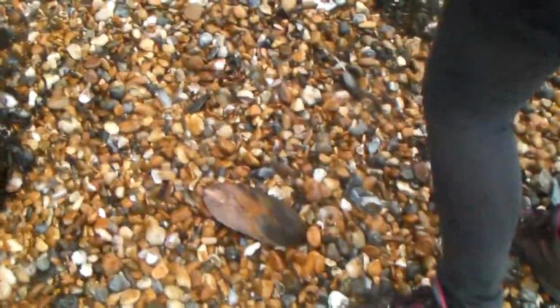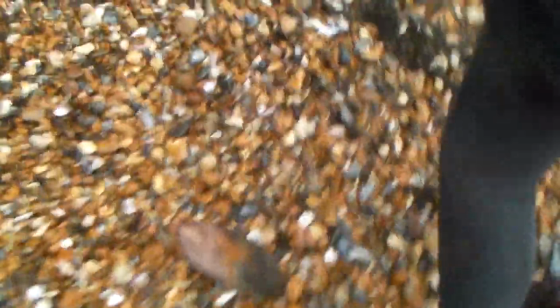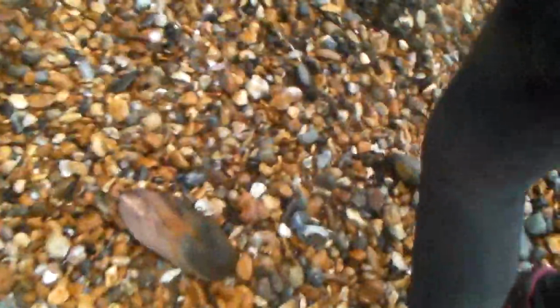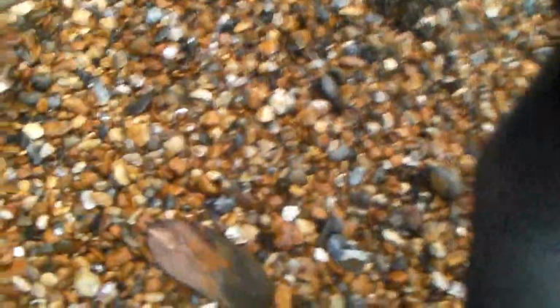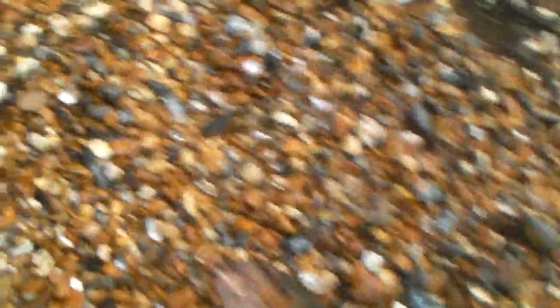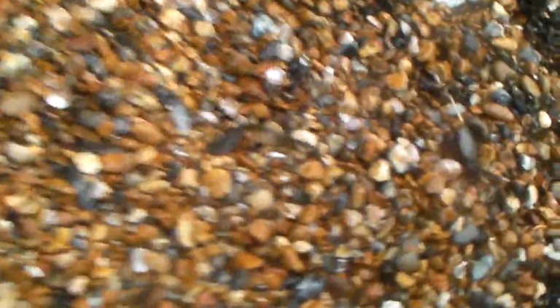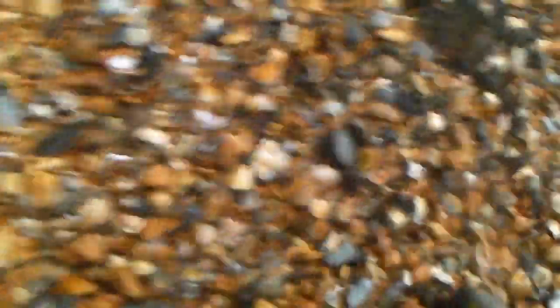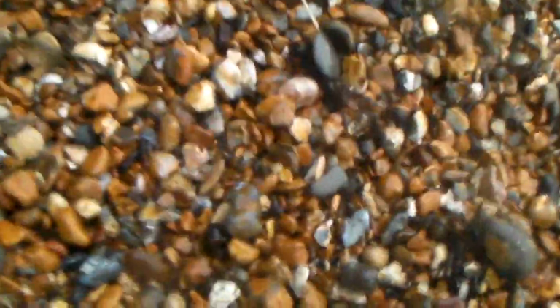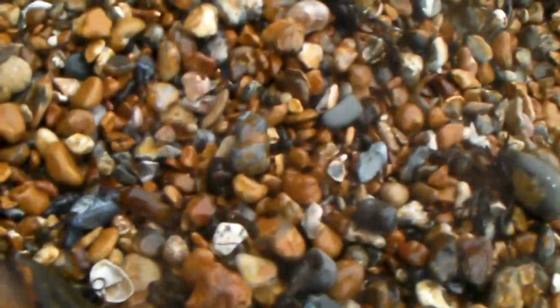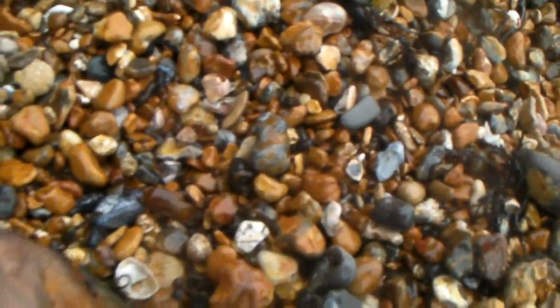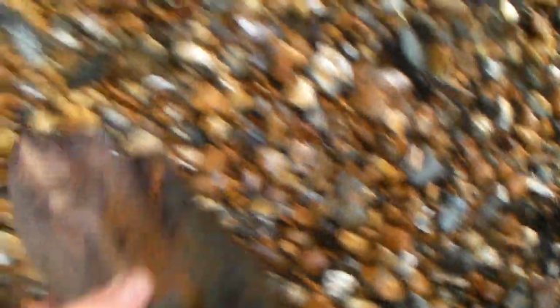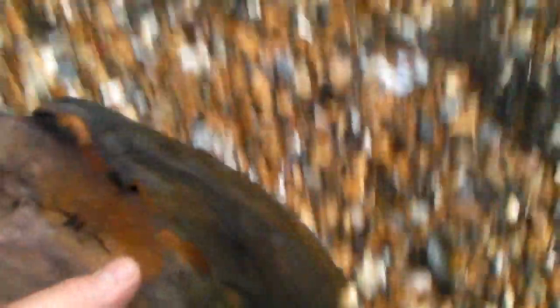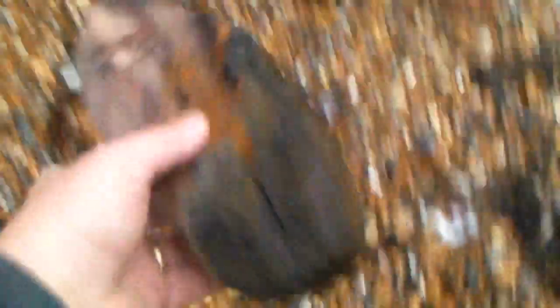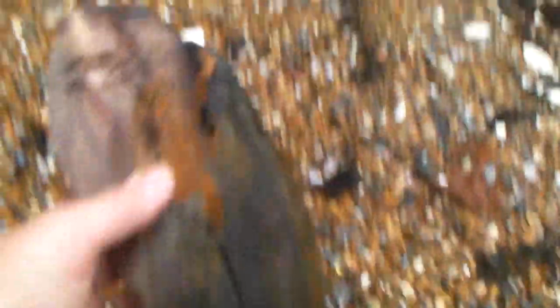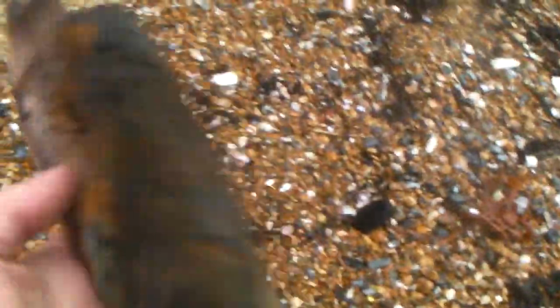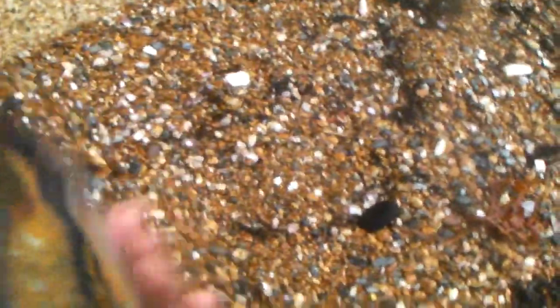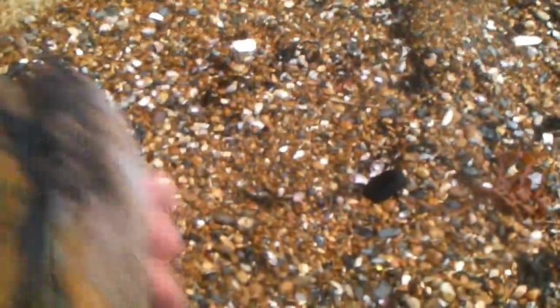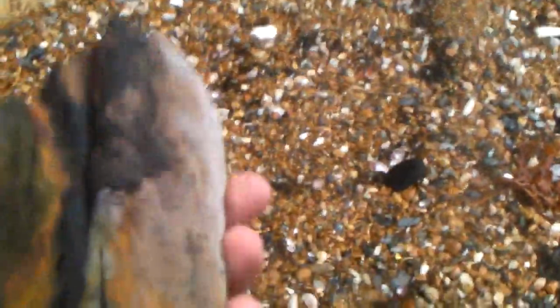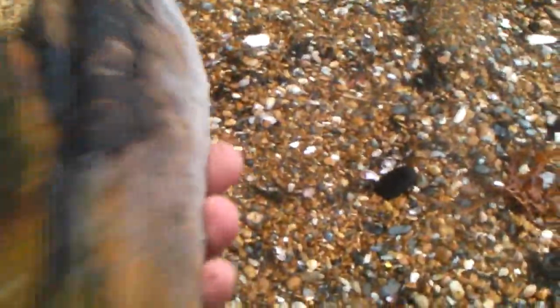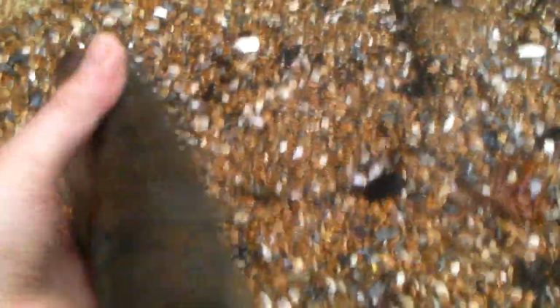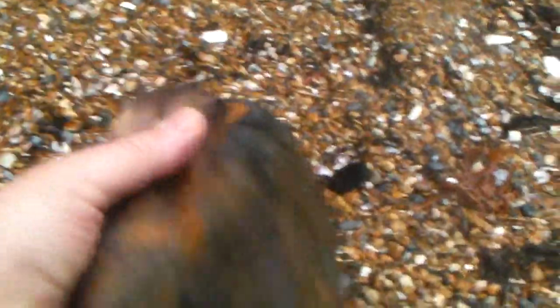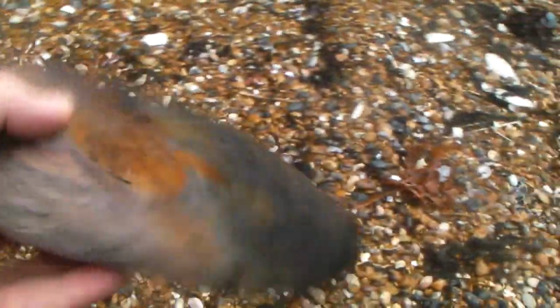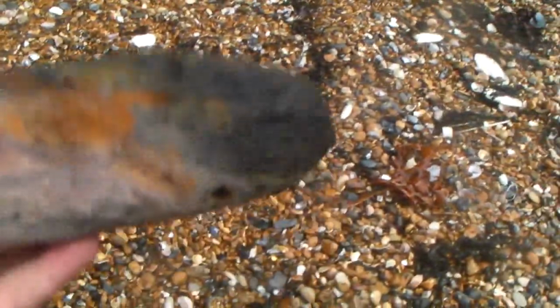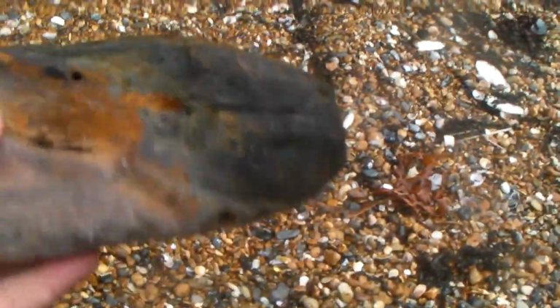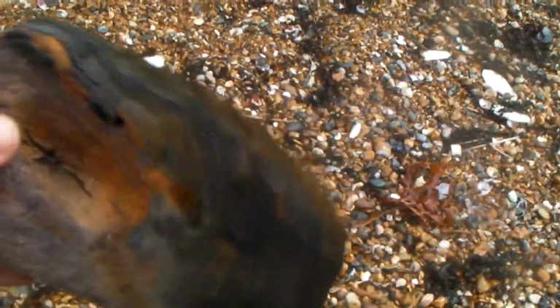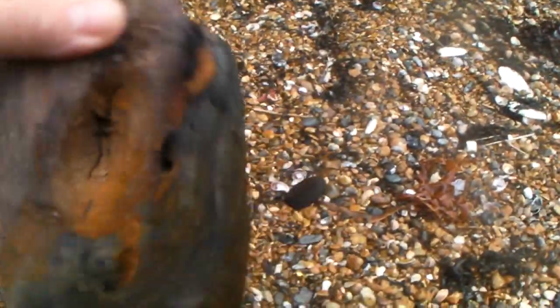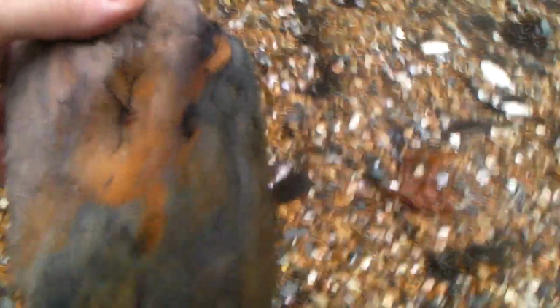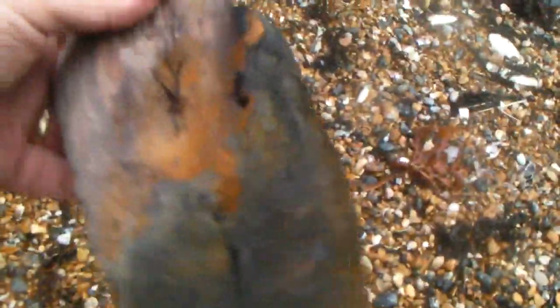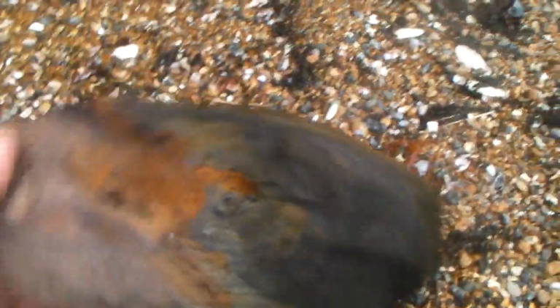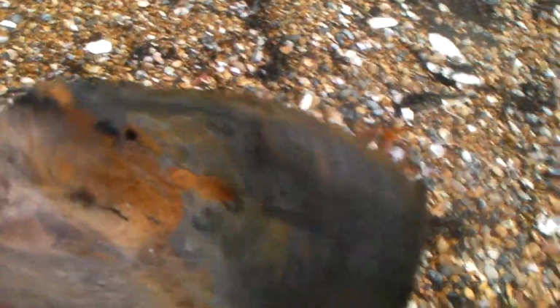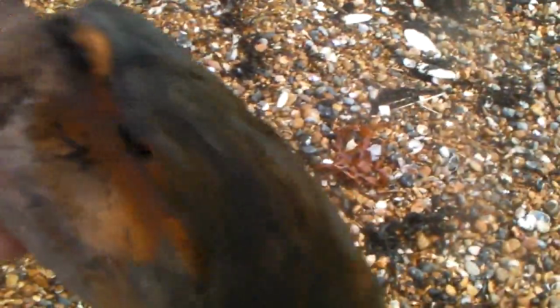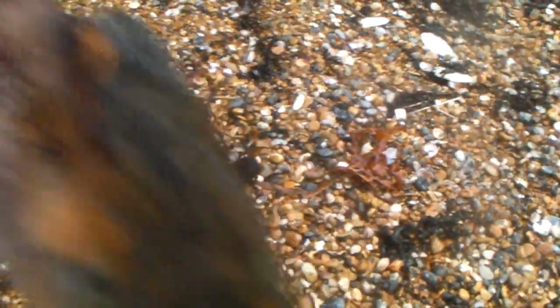So this is the sort of thing we're looking for — an old bit of driftwood there. That's quite nice. I love the weathered look on it.